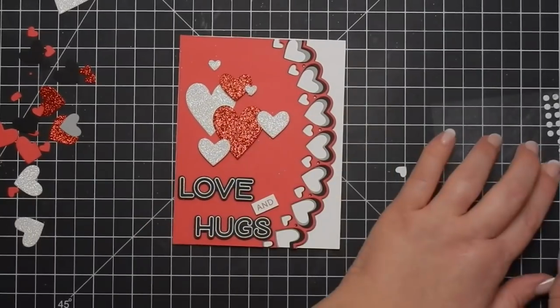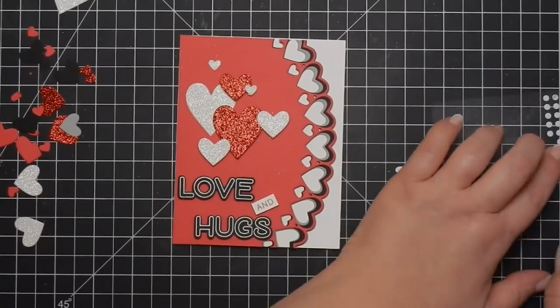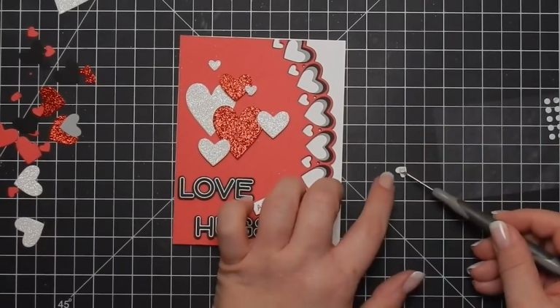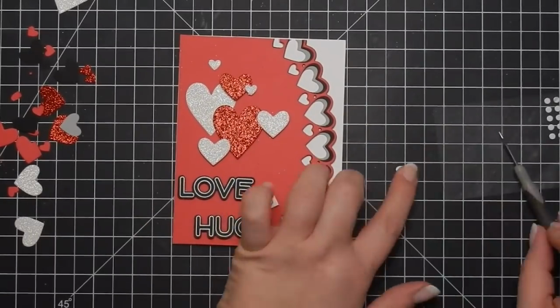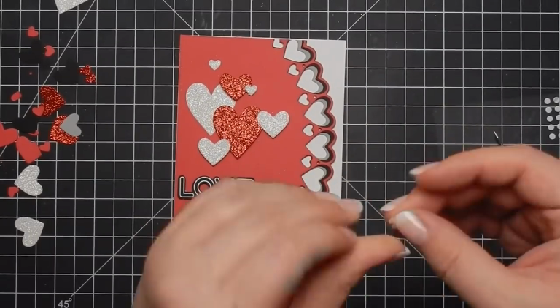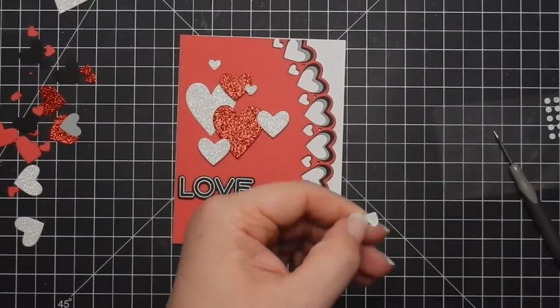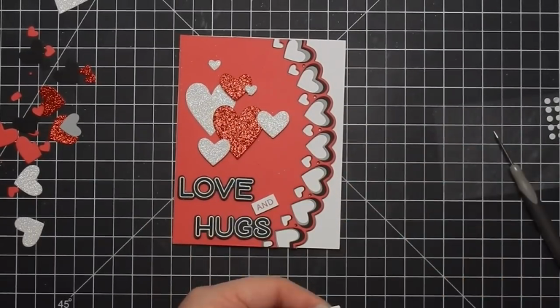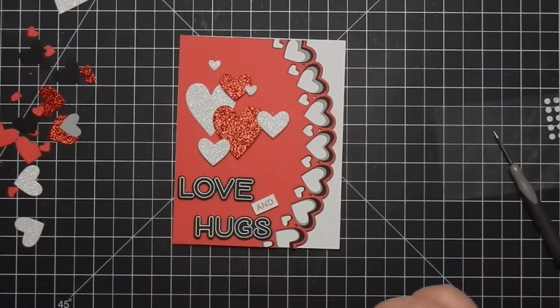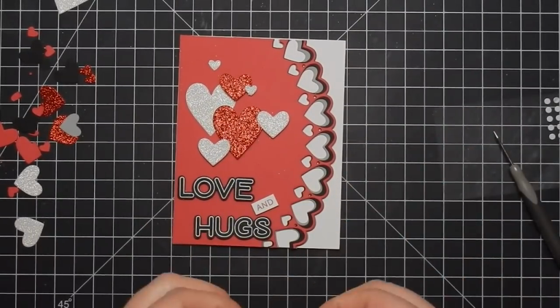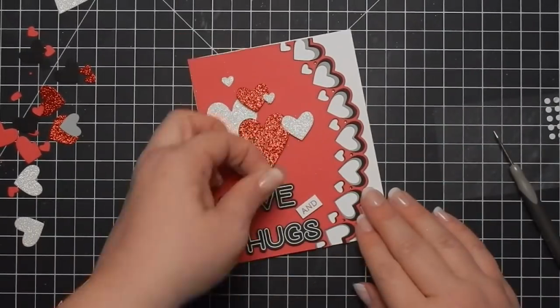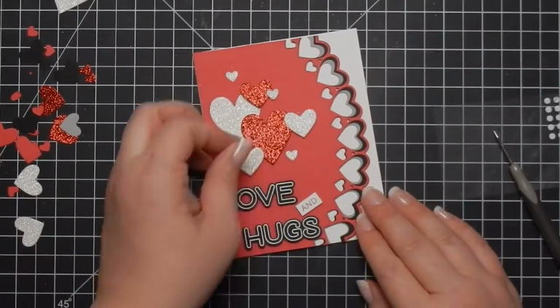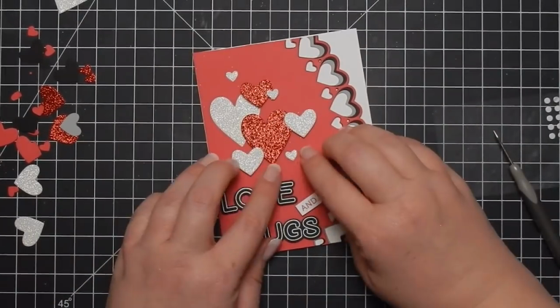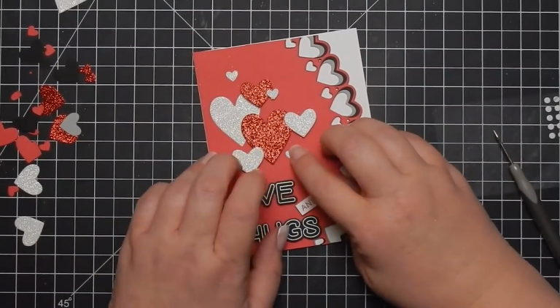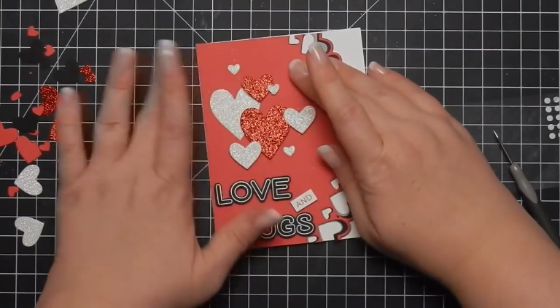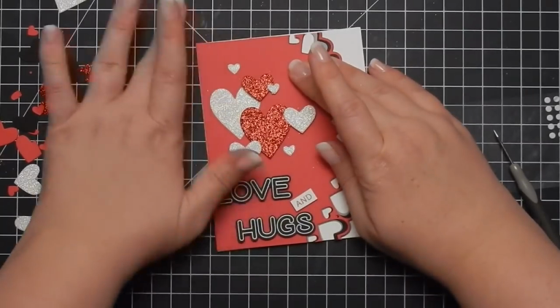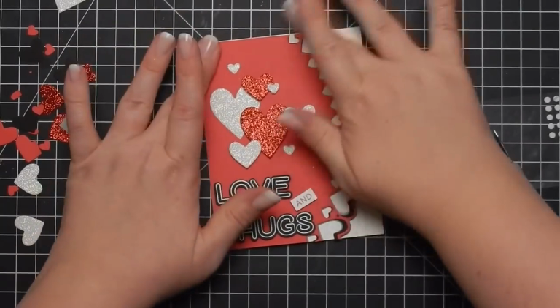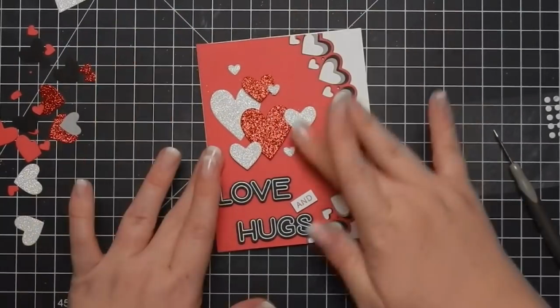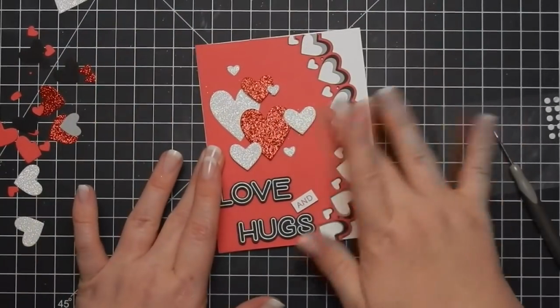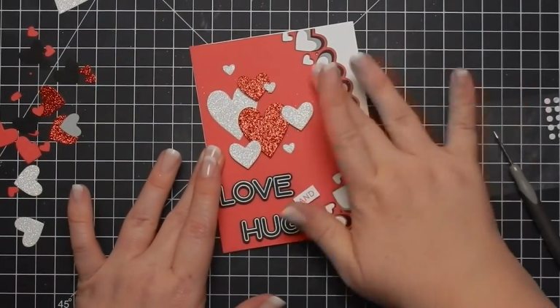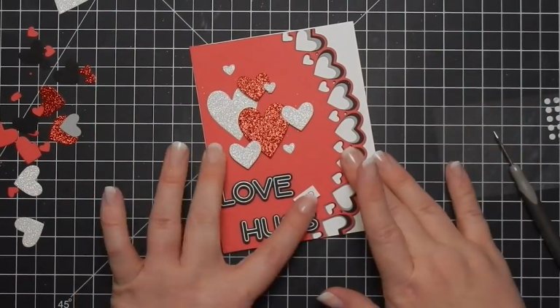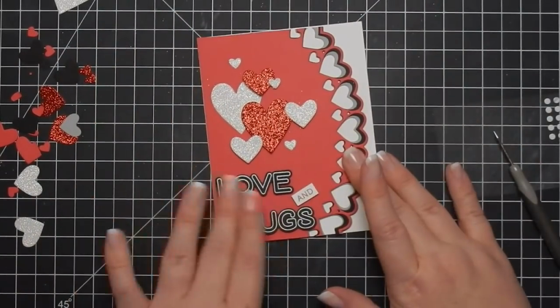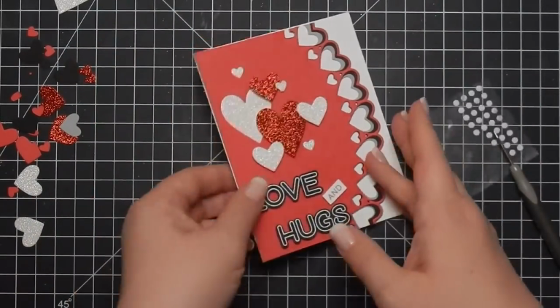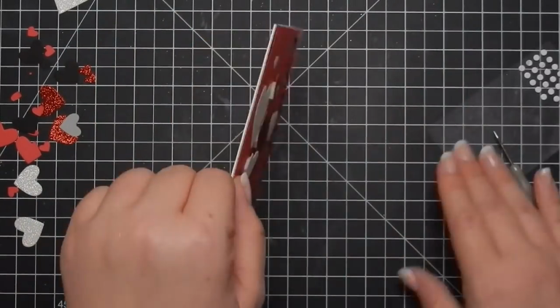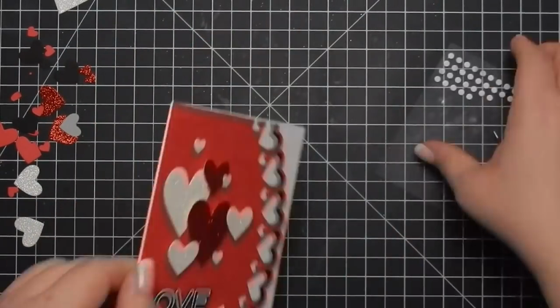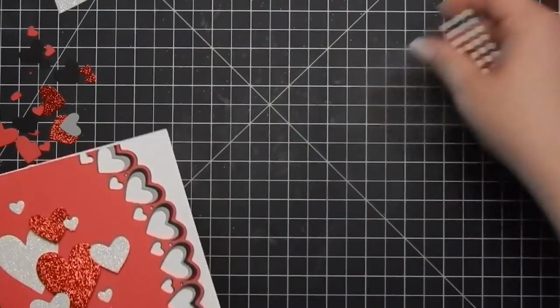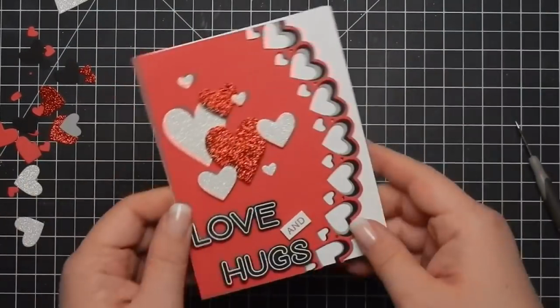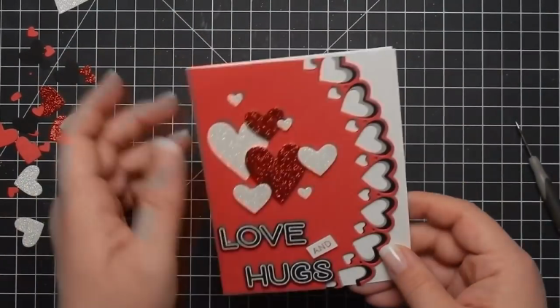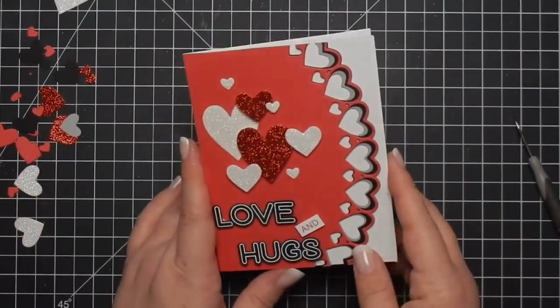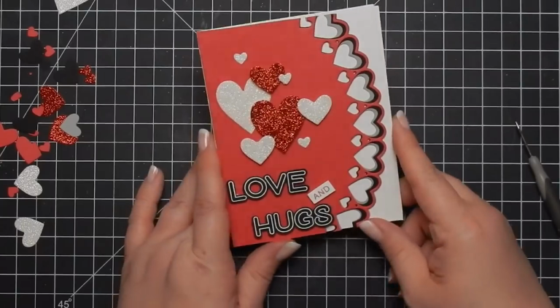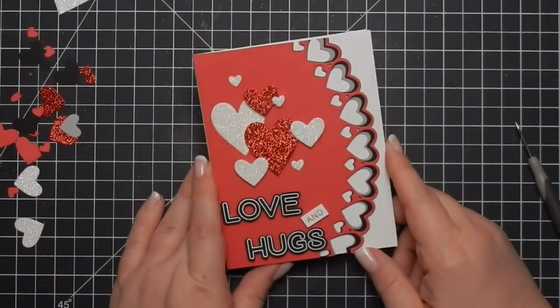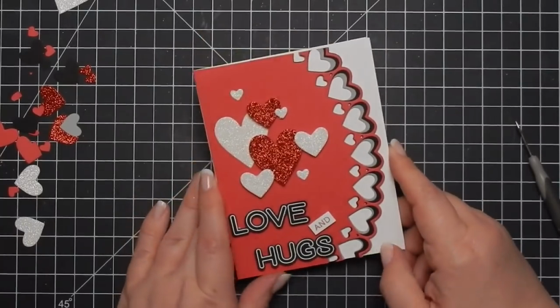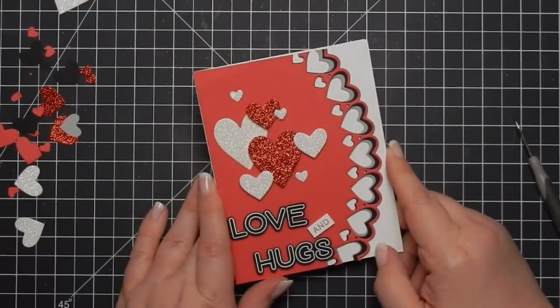Let me know what you think of the card. Let me know if you have any questions. Links will be below to the products, as well as the blog post in order to enter the giveaway. I'll catch you guys next time. Bye.